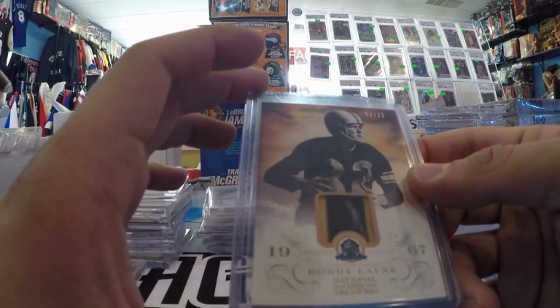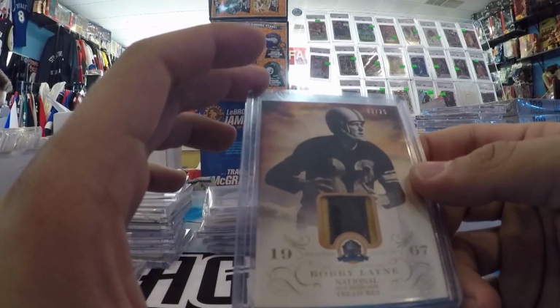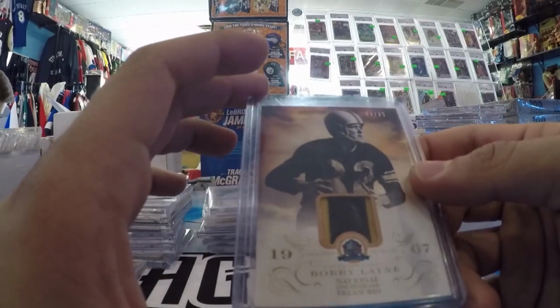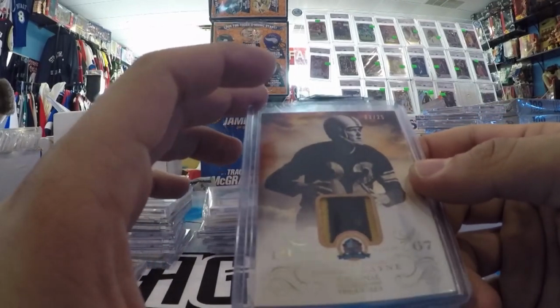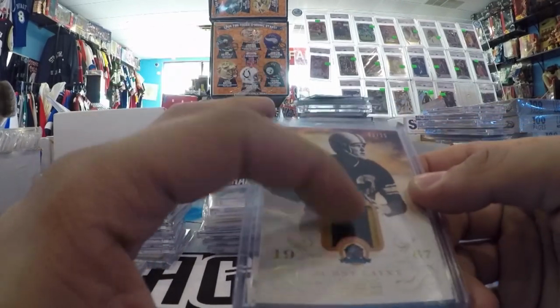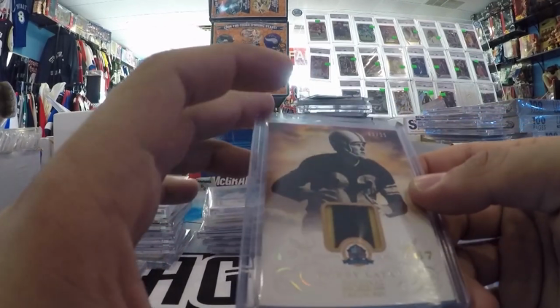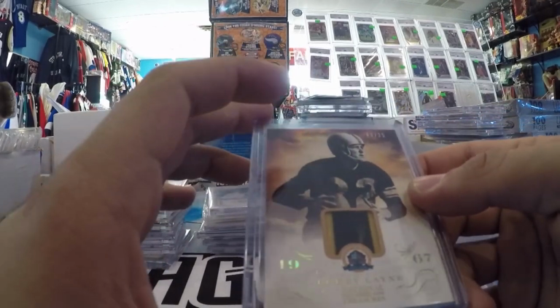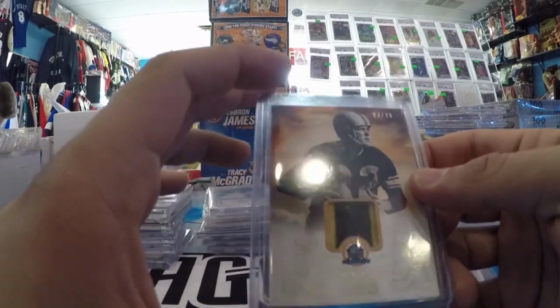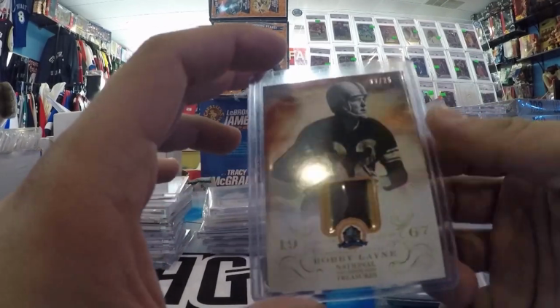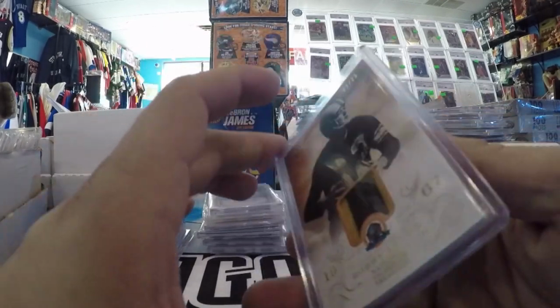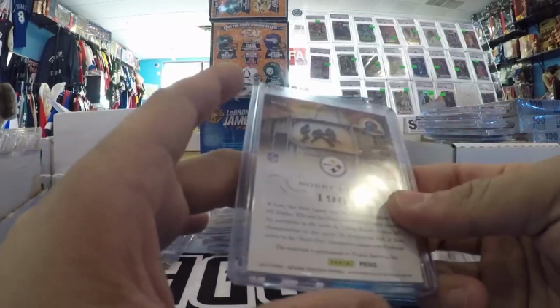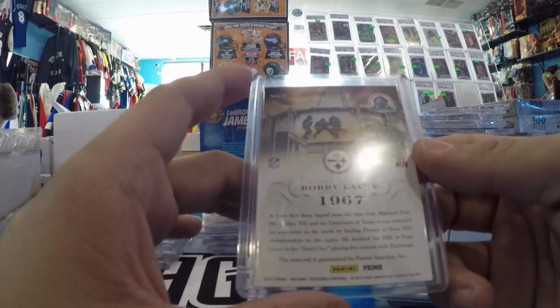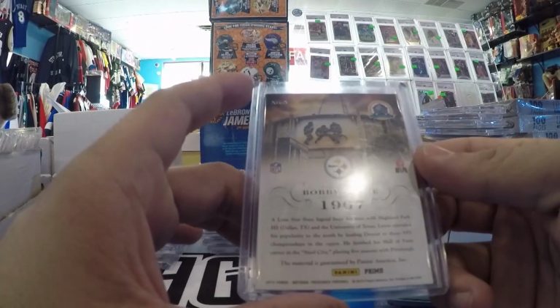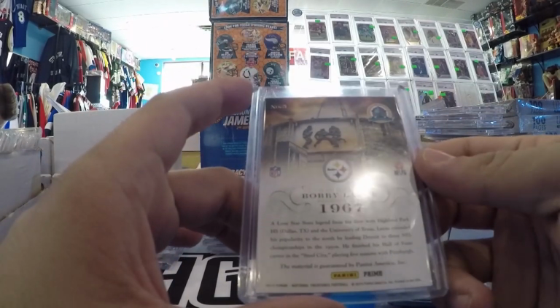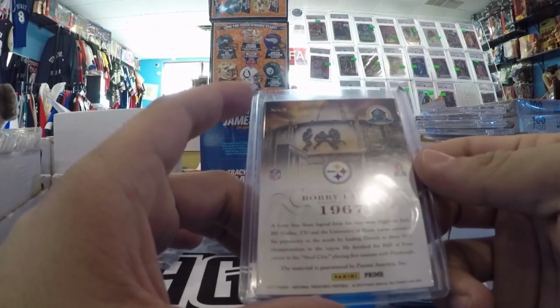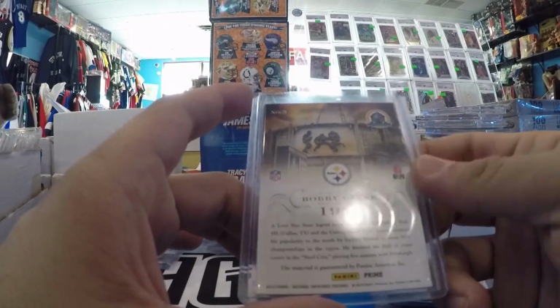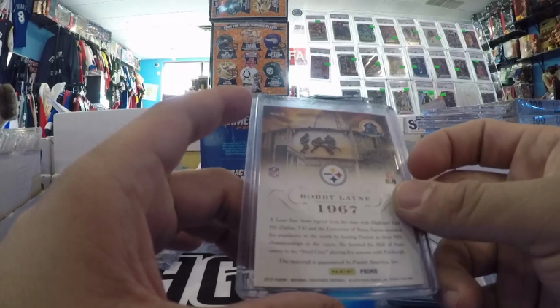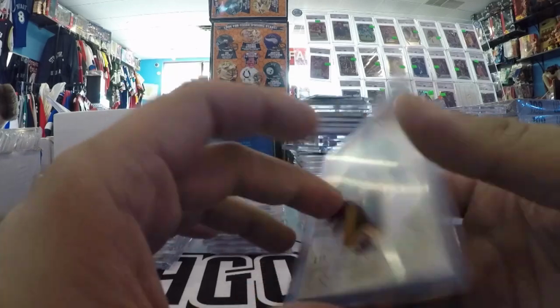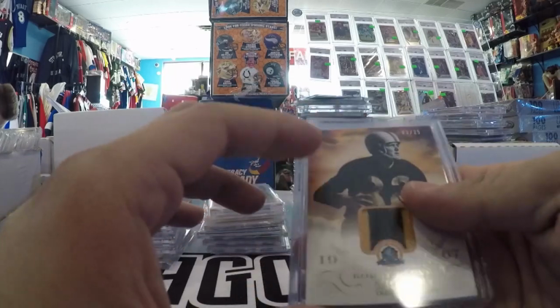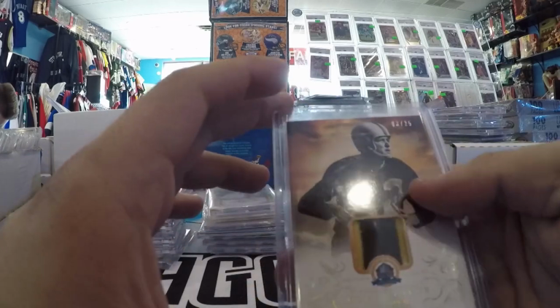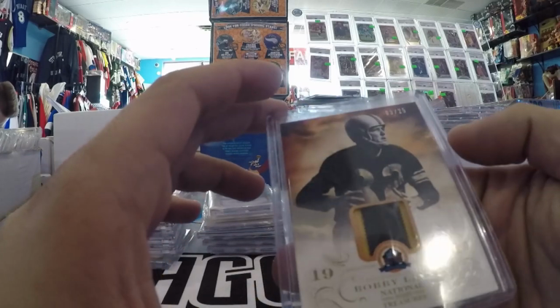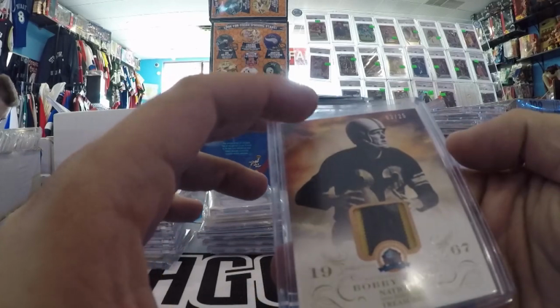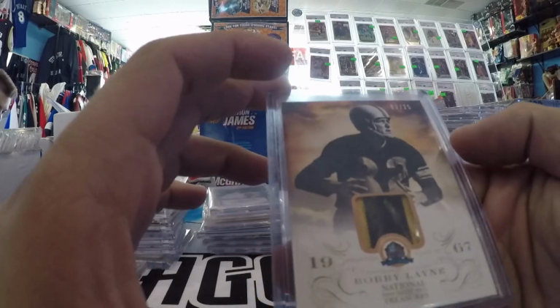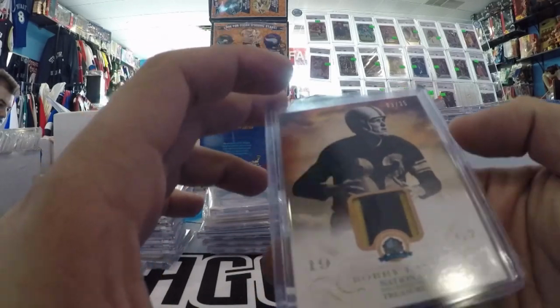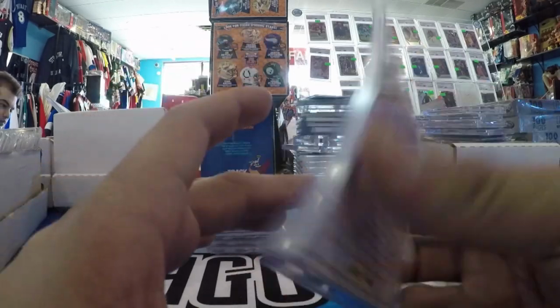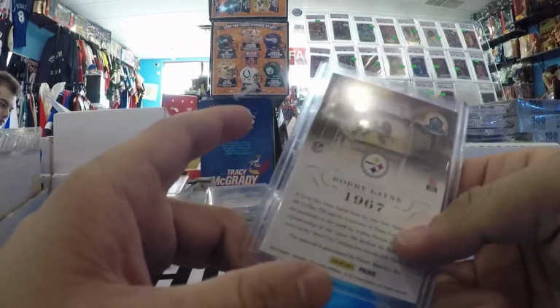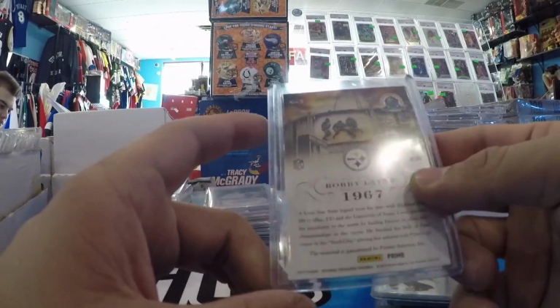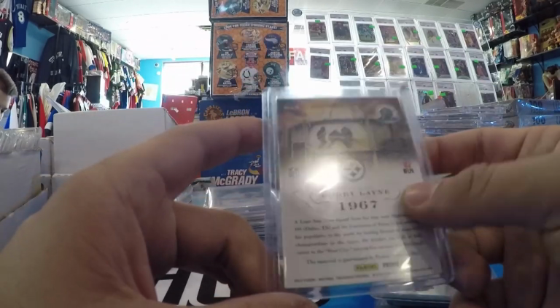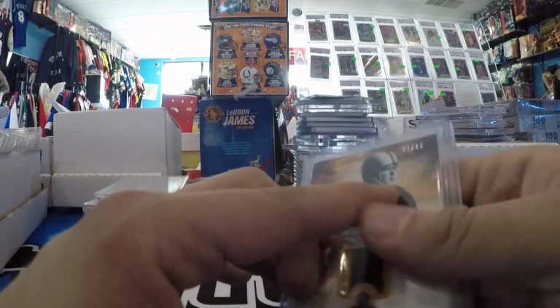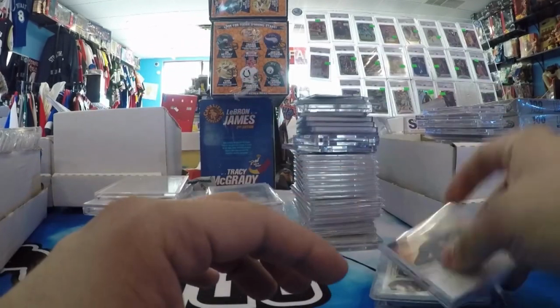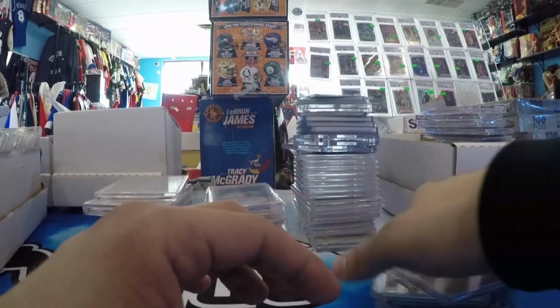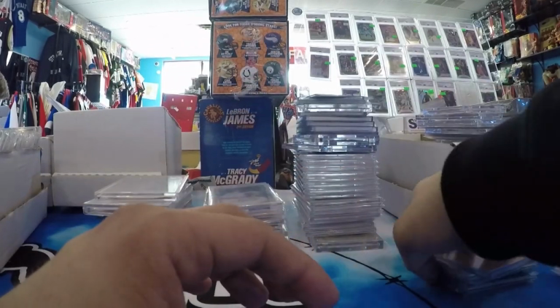Bobby Lane for the PC. This looks like a Steelers patch because he played there for a bit too. Yeah, this is a Steelers one, but he was obviously a Lions legend as well.